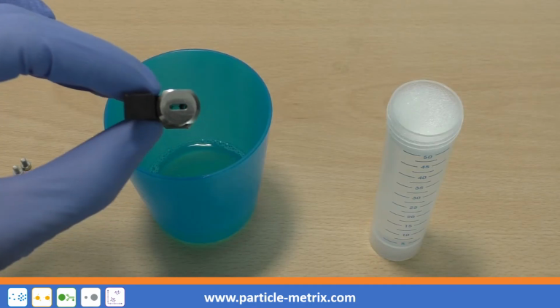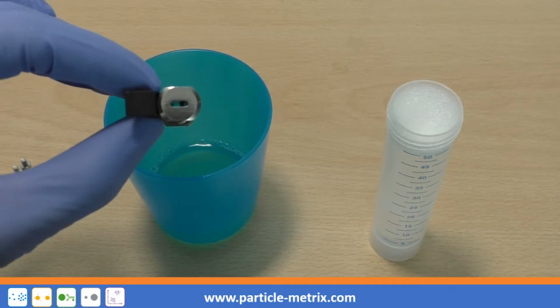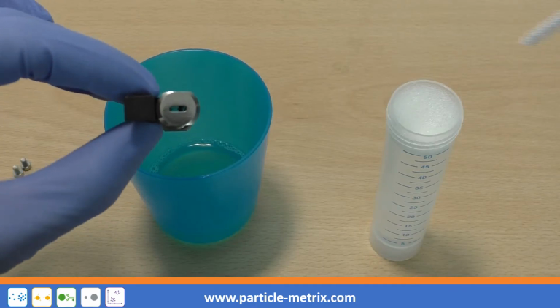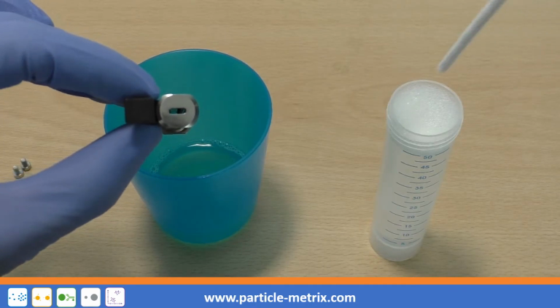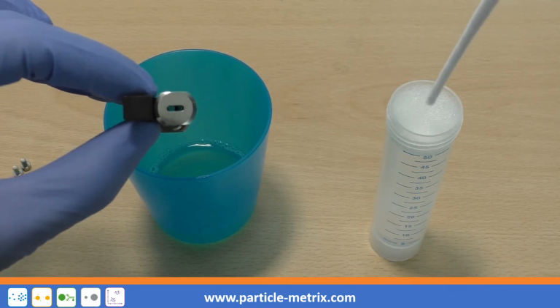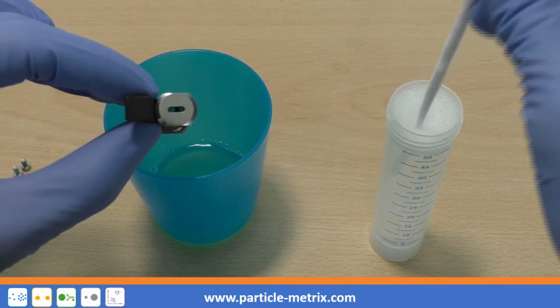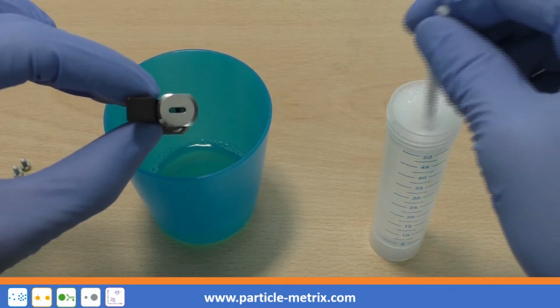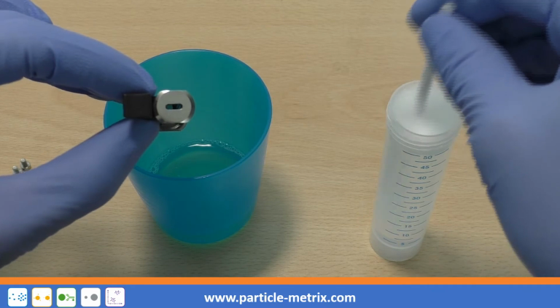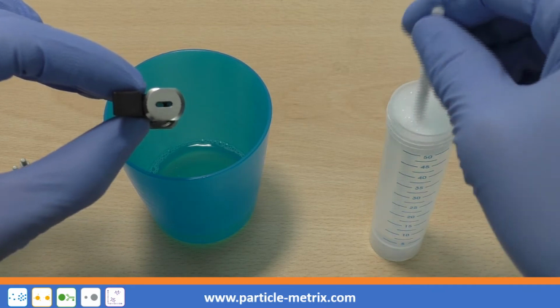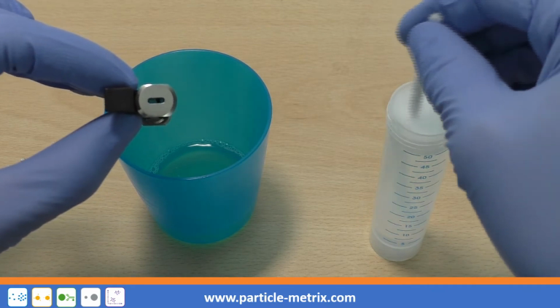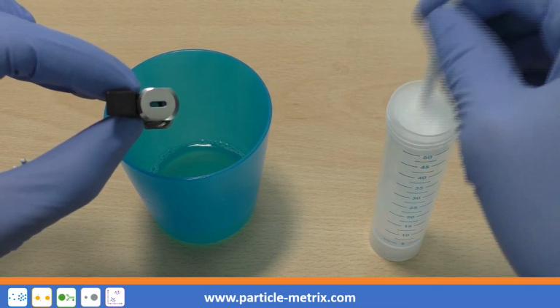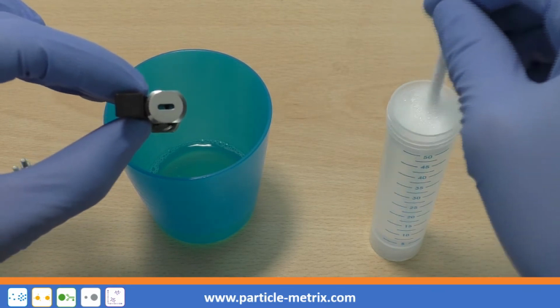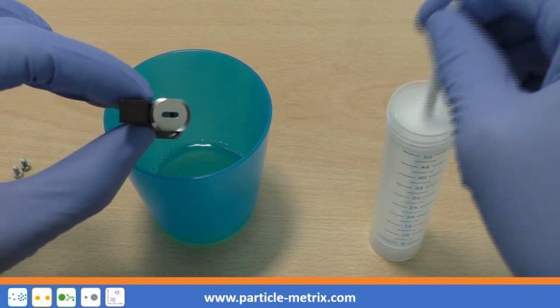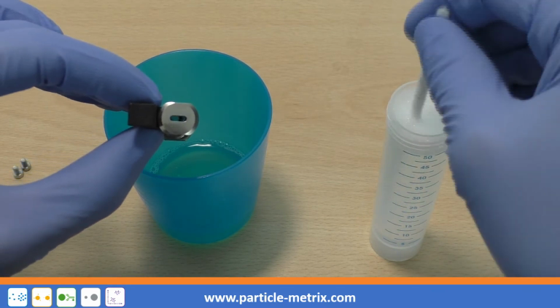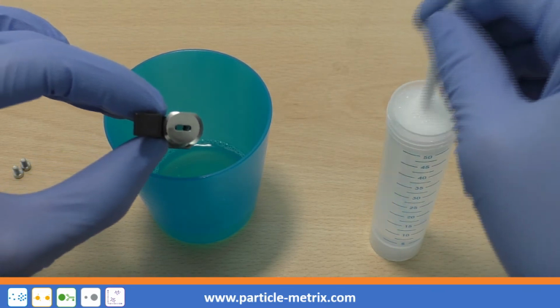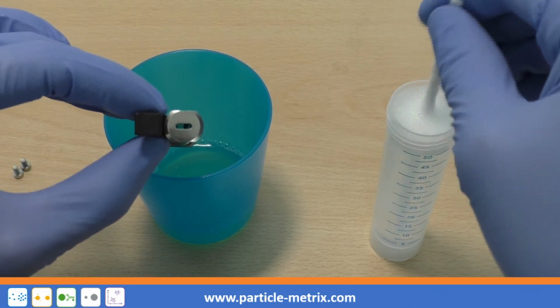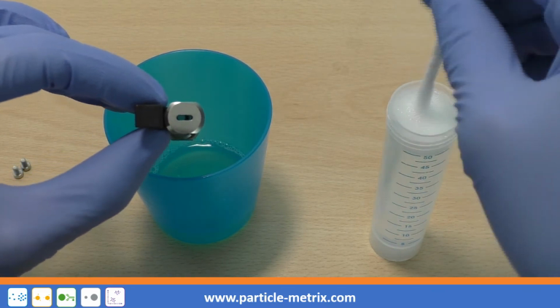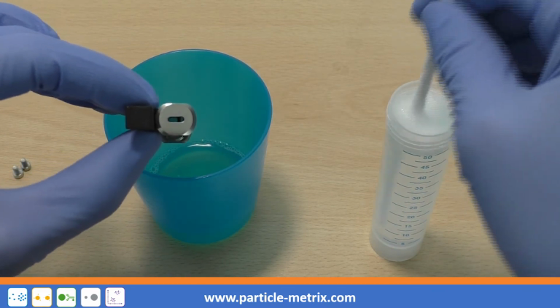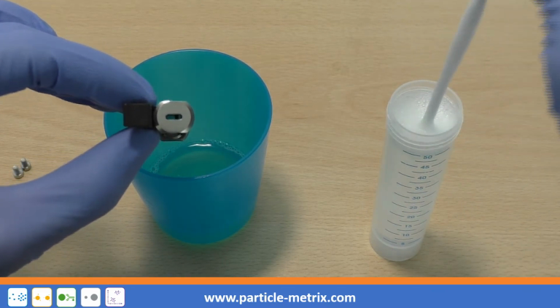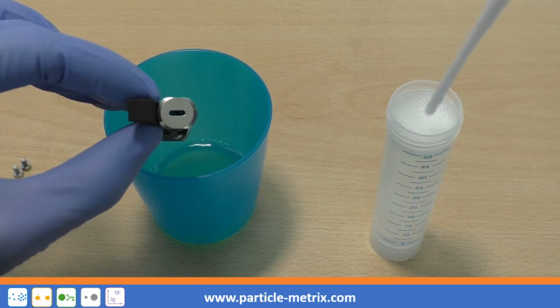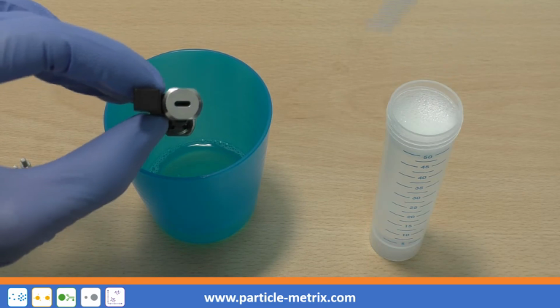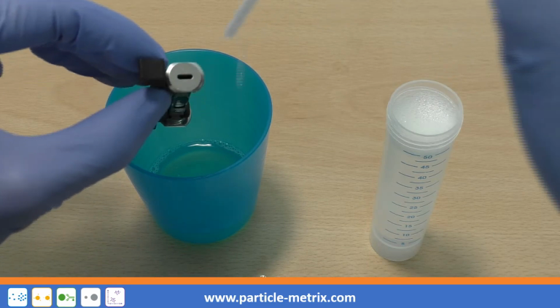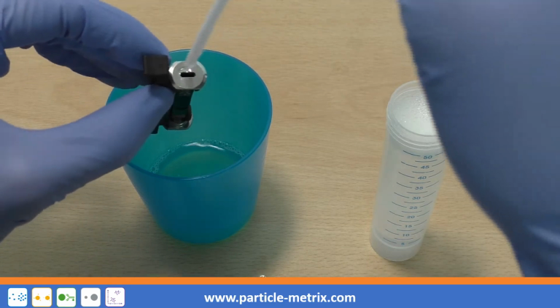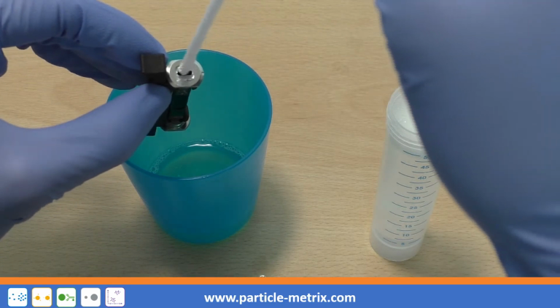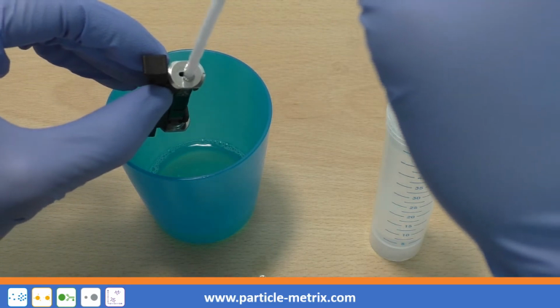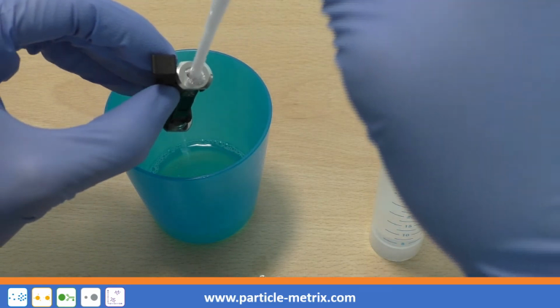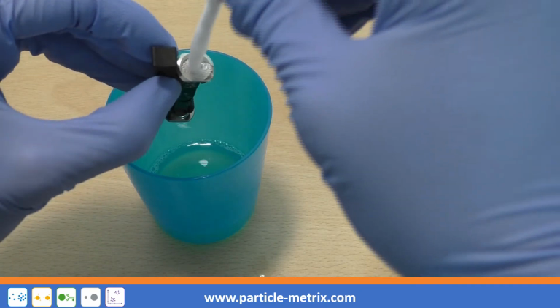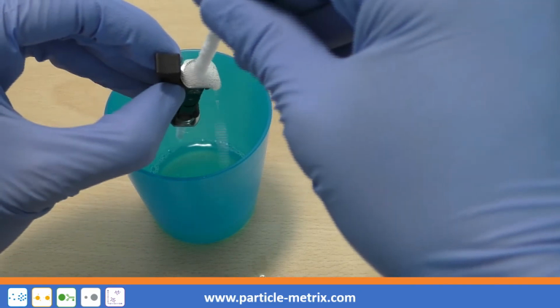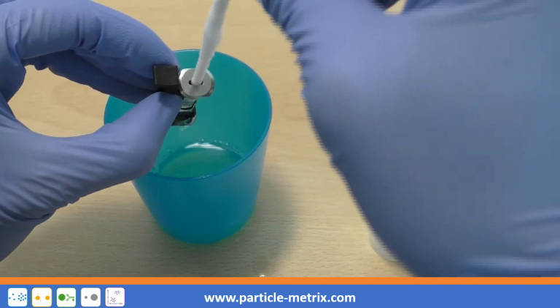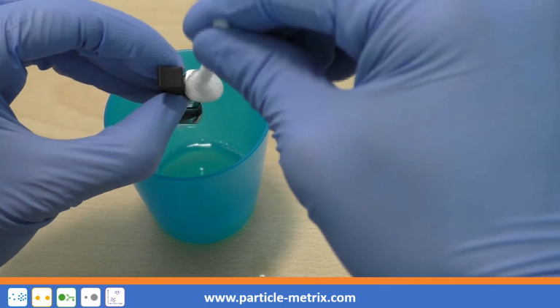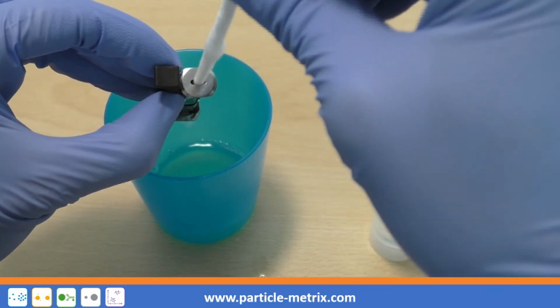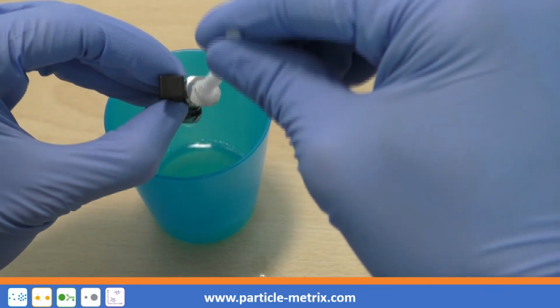After the cell has been removed, hold the cell on the cell carrier. Wet one of the supplied brushes with a cleaning solution, insert the brush into the cell and move it back and forth a few times.